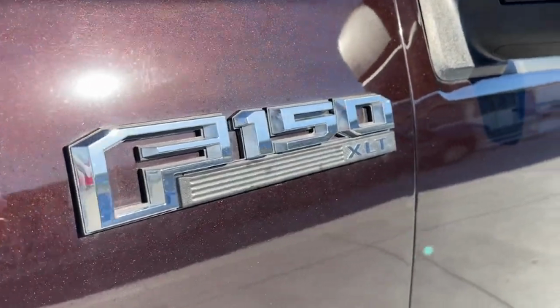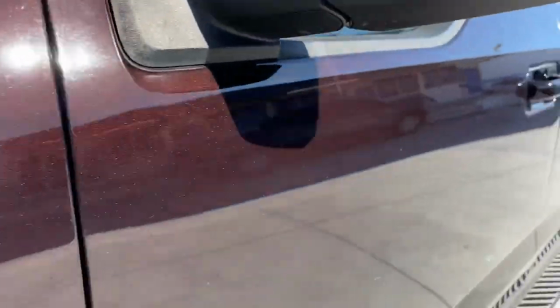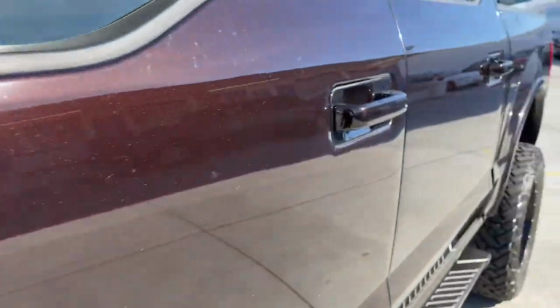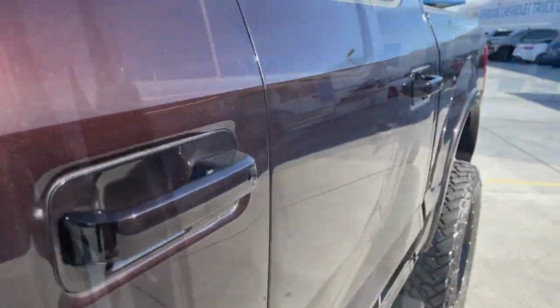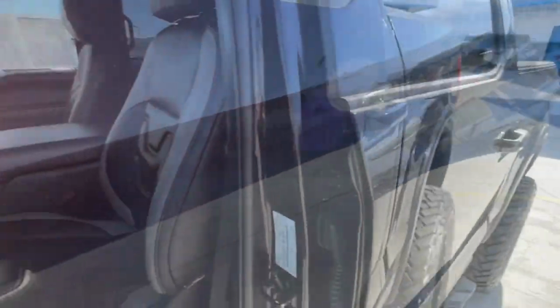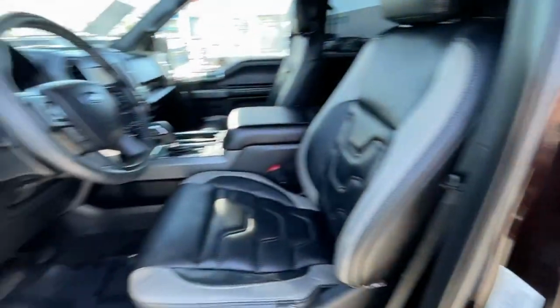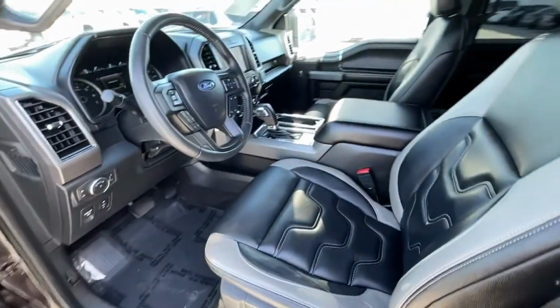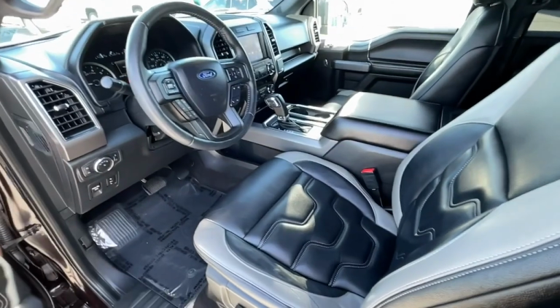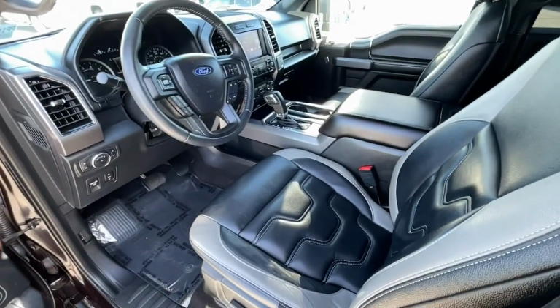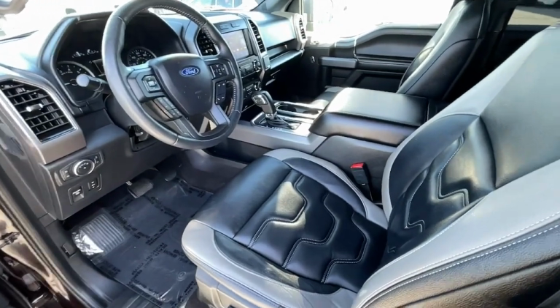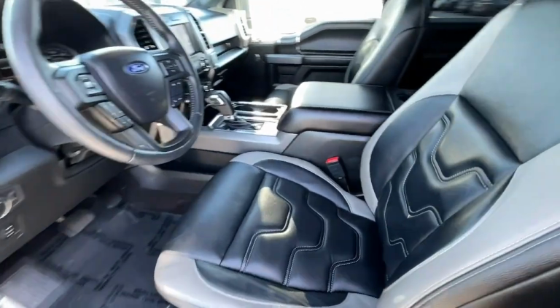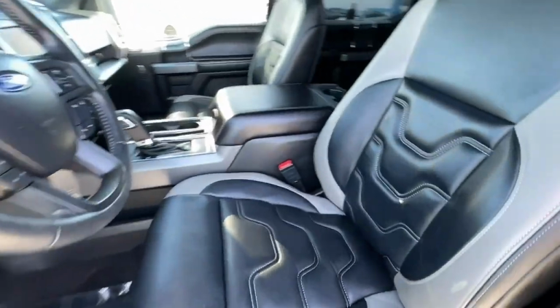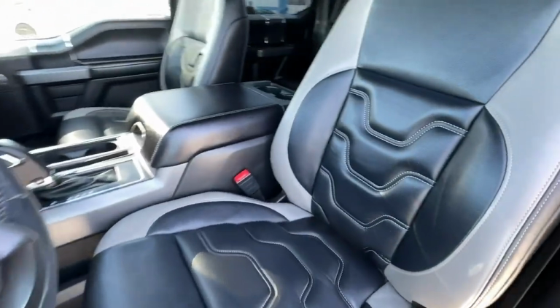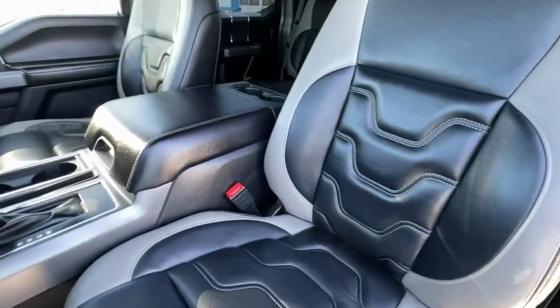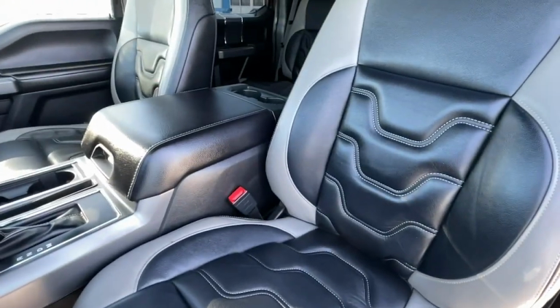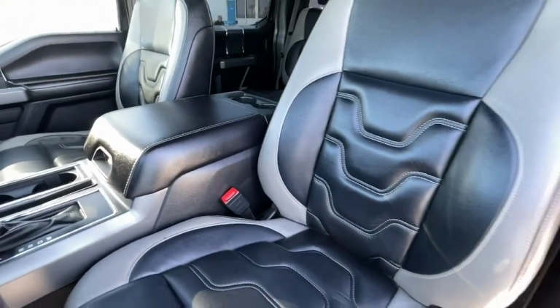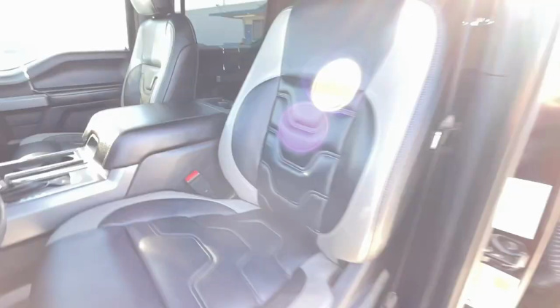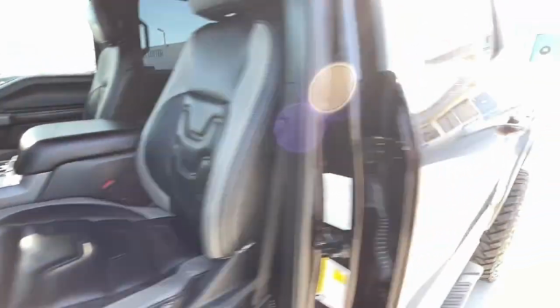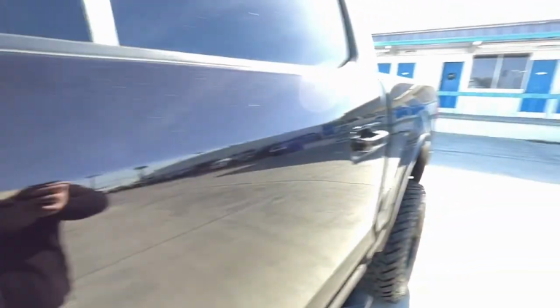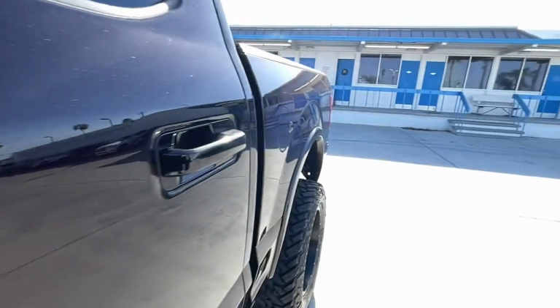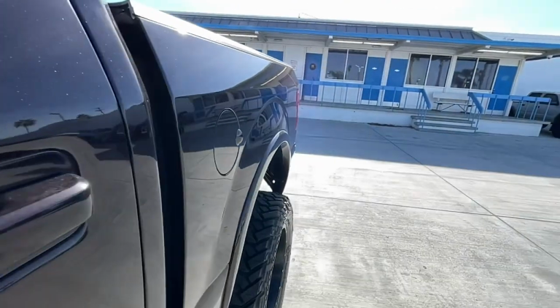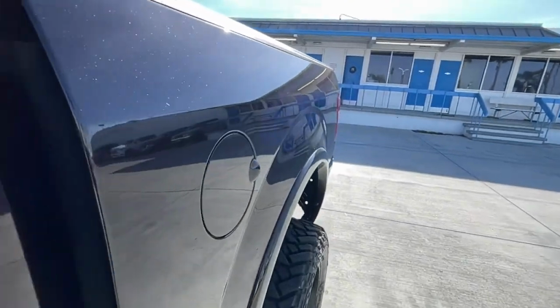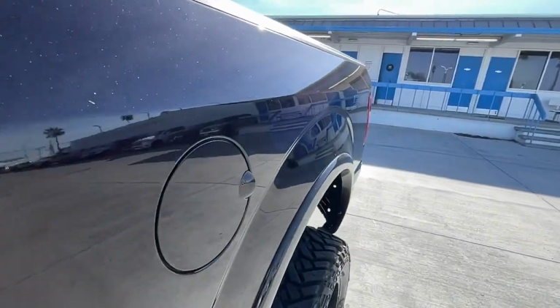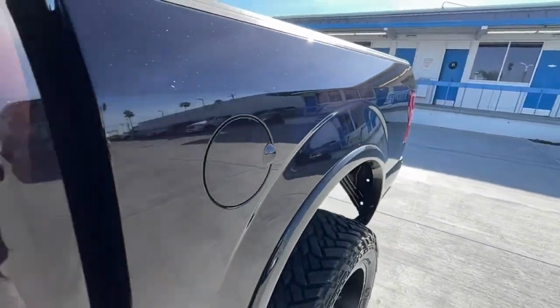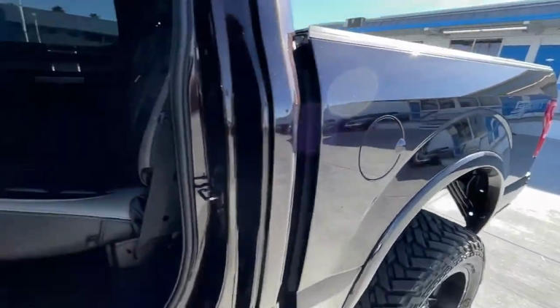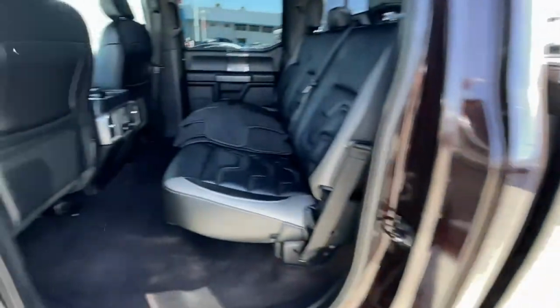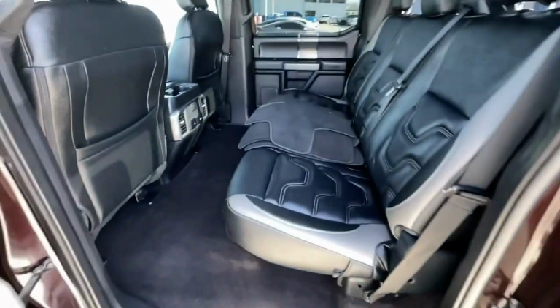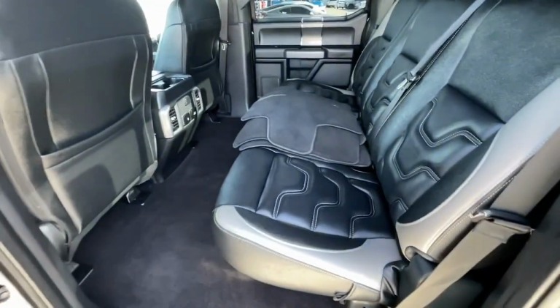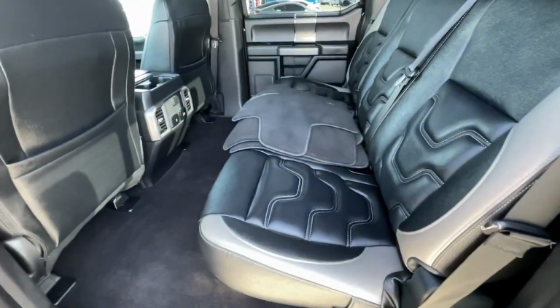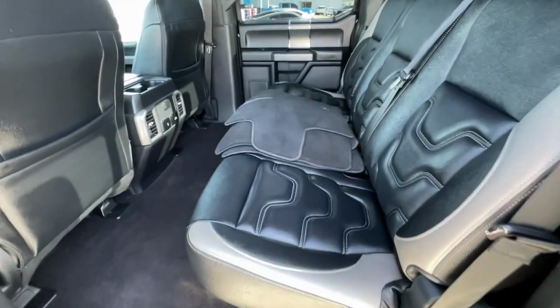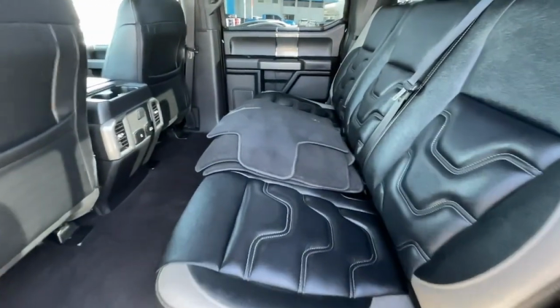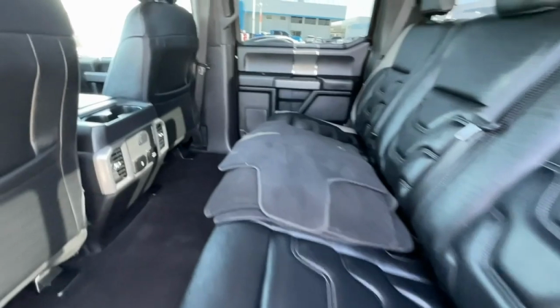Navigation system, keyless entry, fog lamps, backup camera, chrome wheels, satellite radio, electronic stability control, aluminum wheels, power driver seat, leather-wrapped steering wheel.